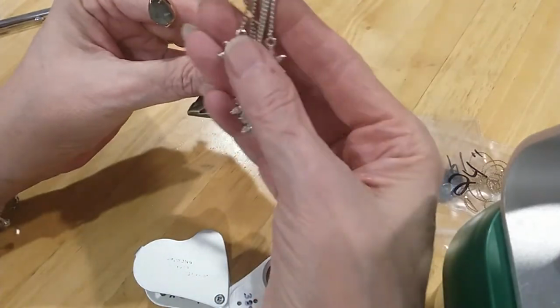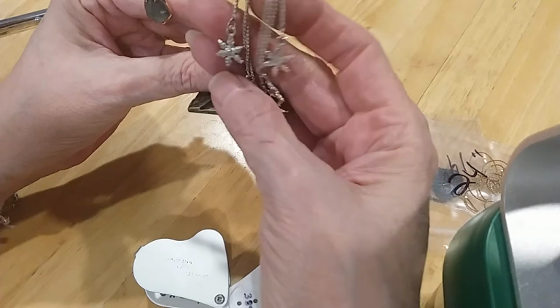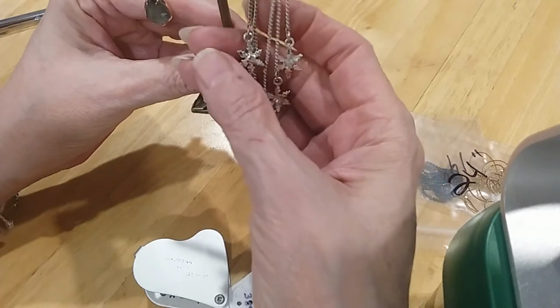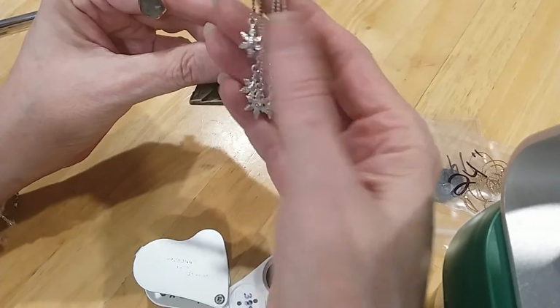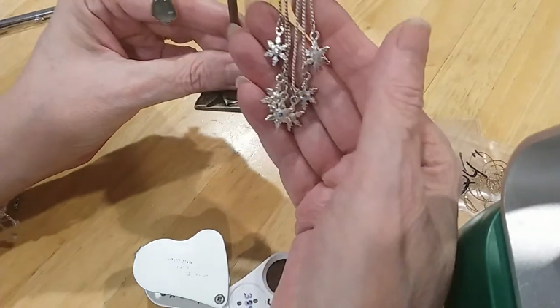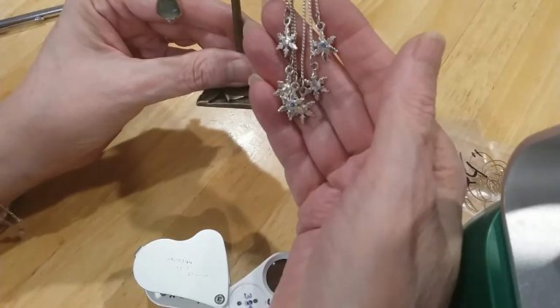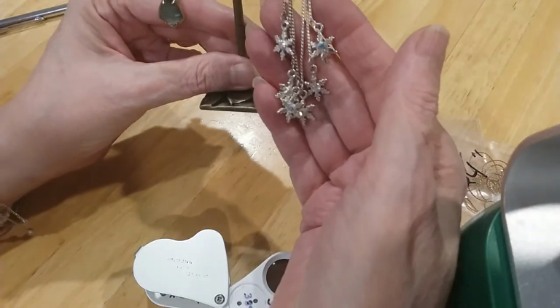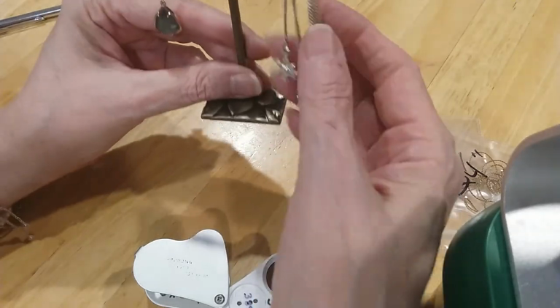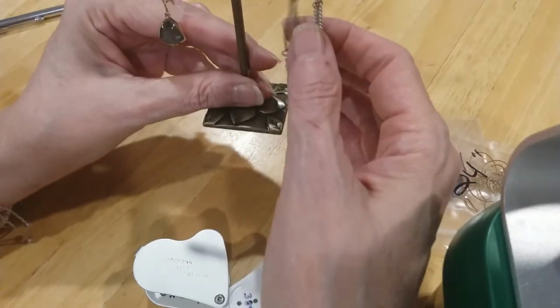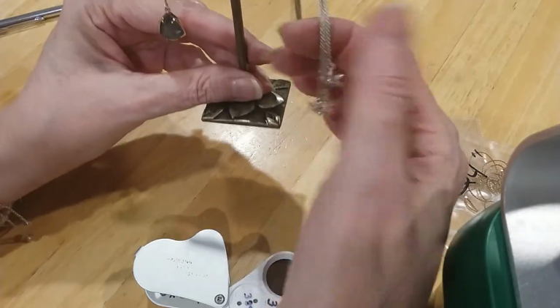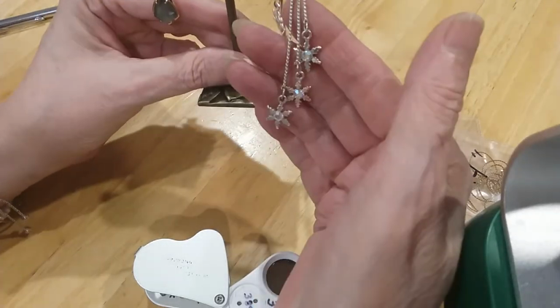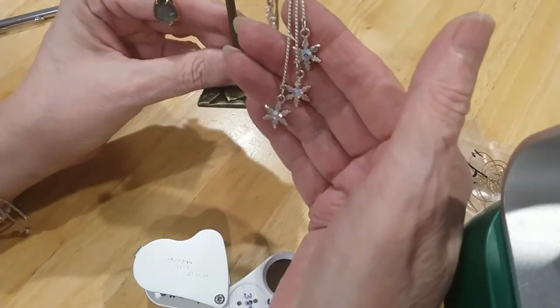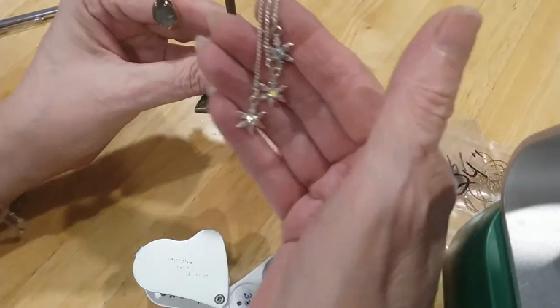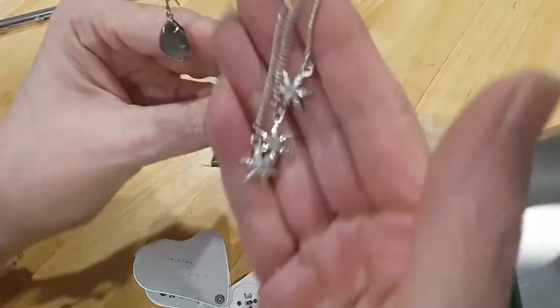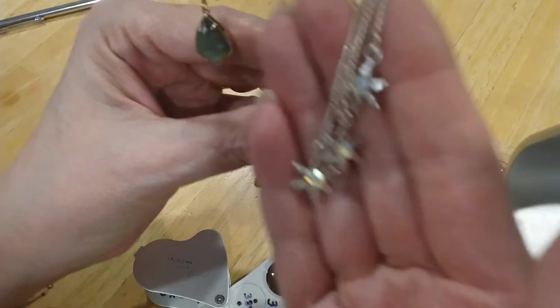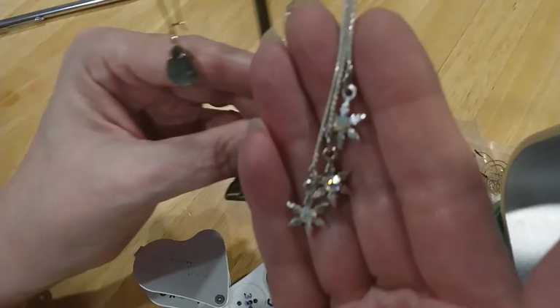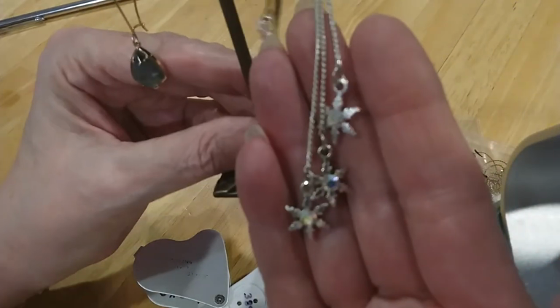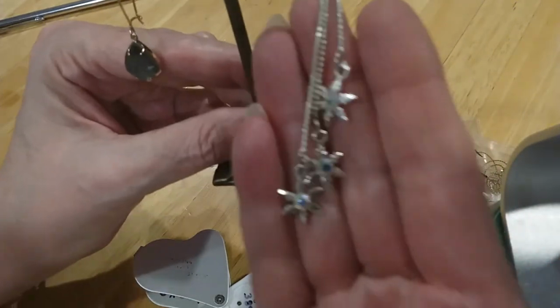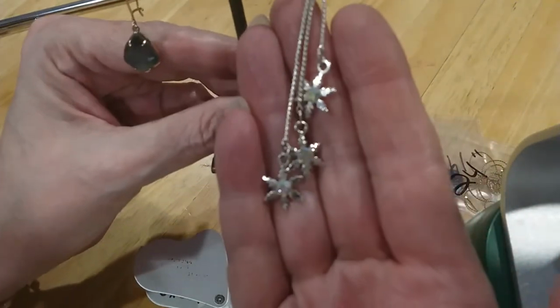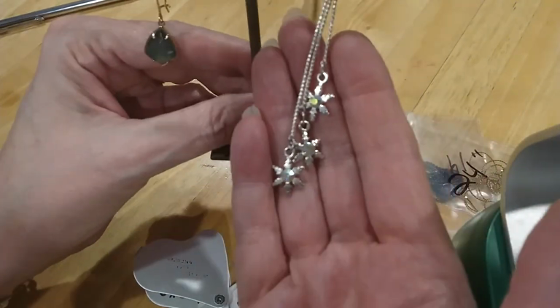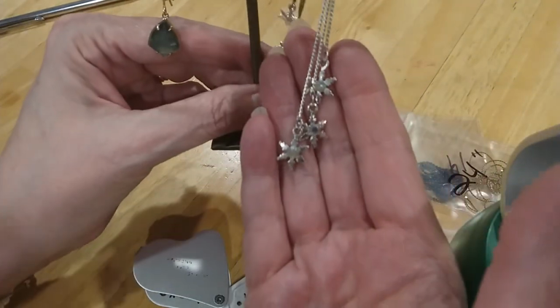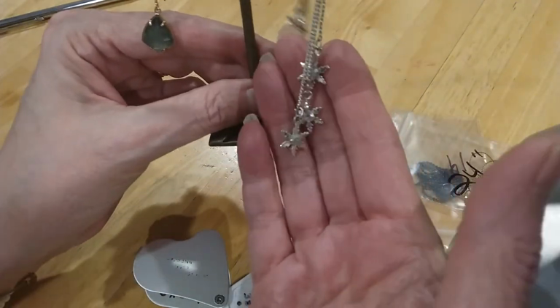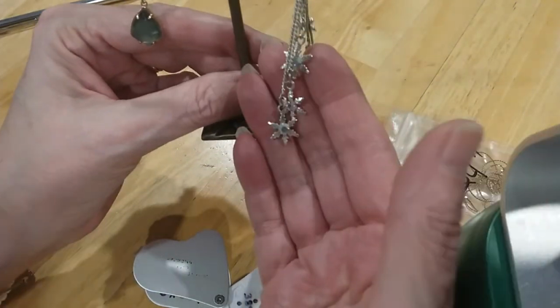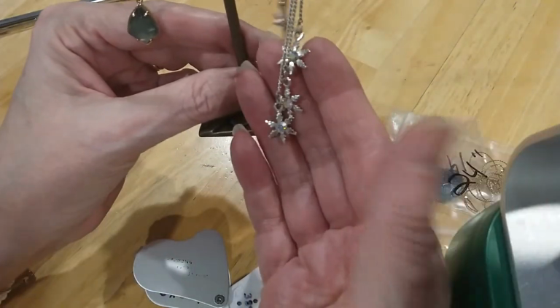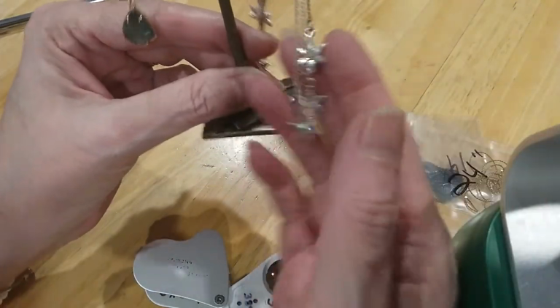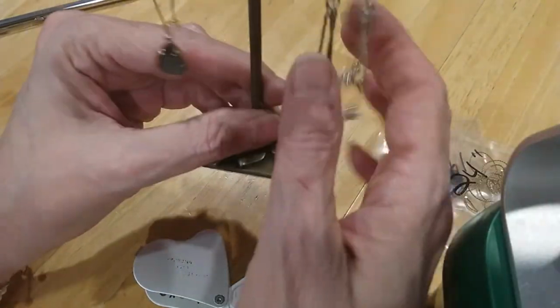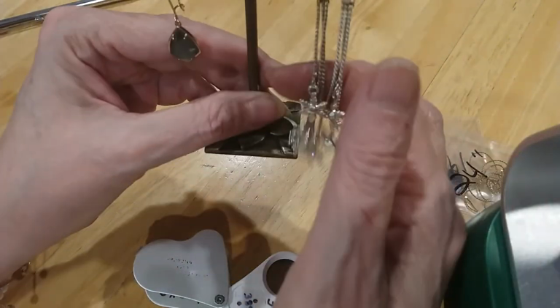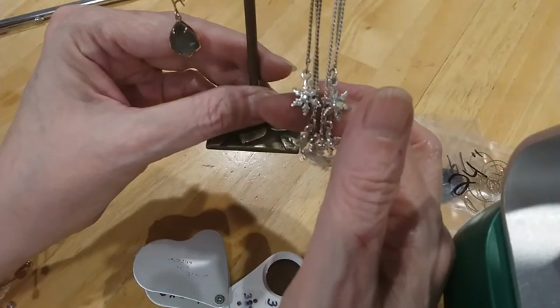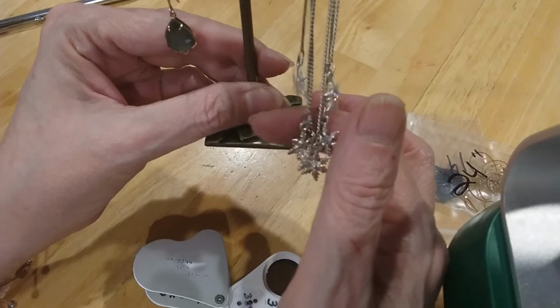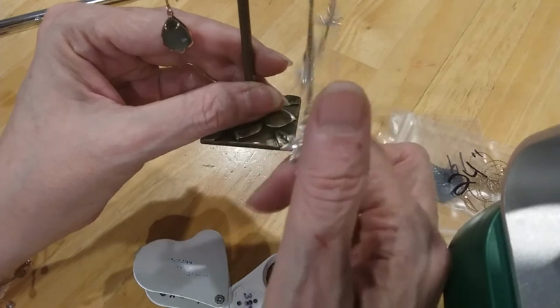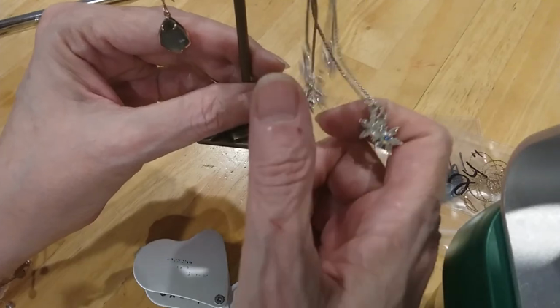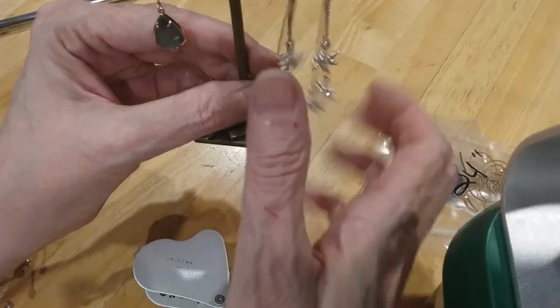Here's a little snowflake earring with aurora borealis rhinestones in the middle of the snowflakes — very pretty and silver tone.